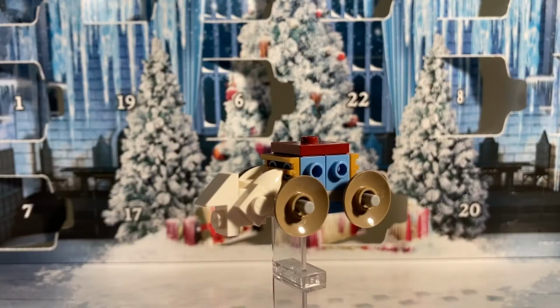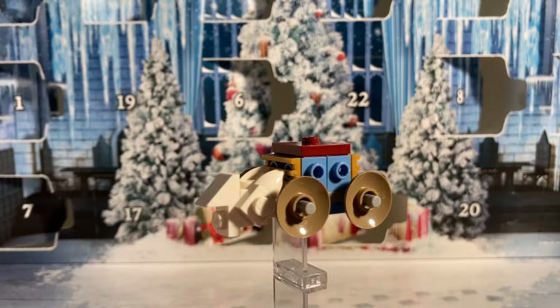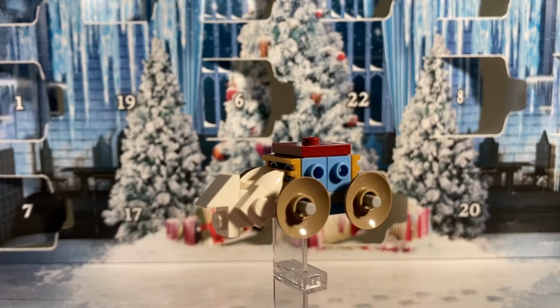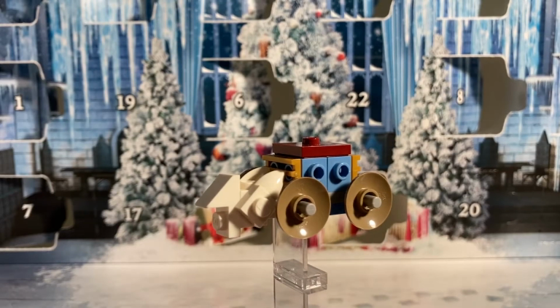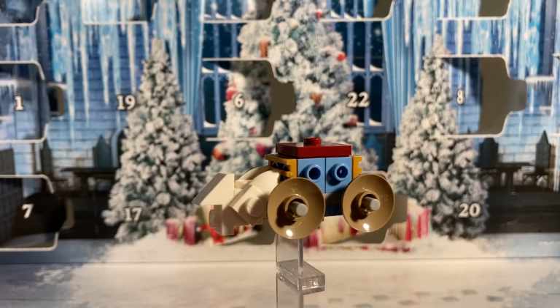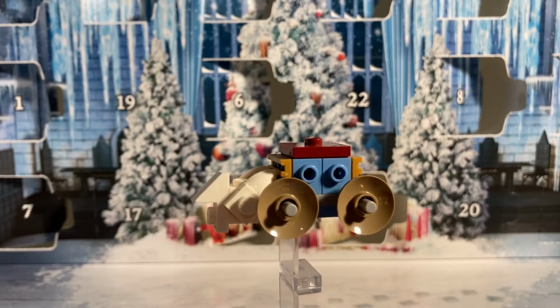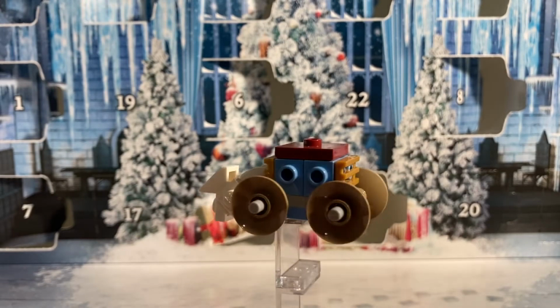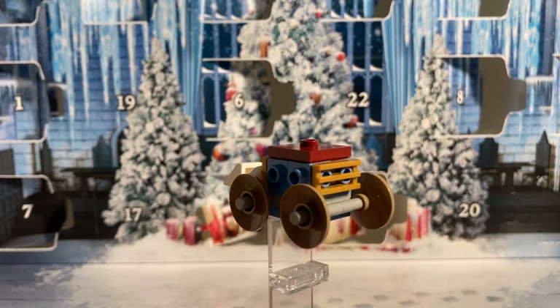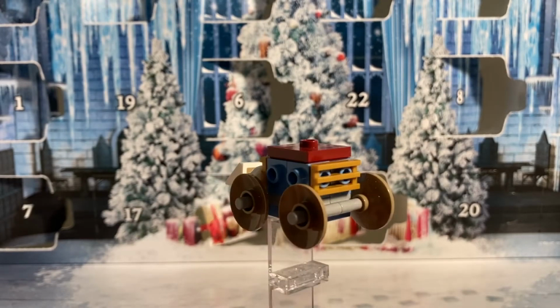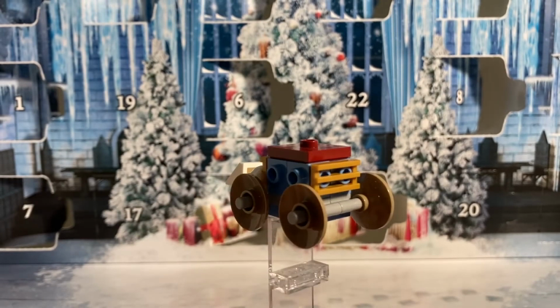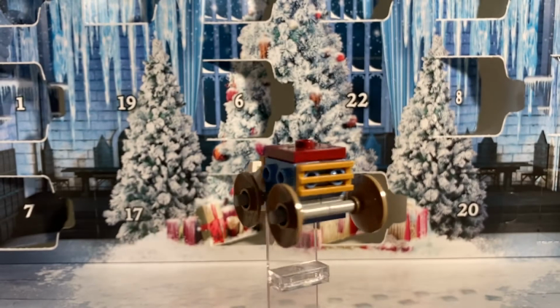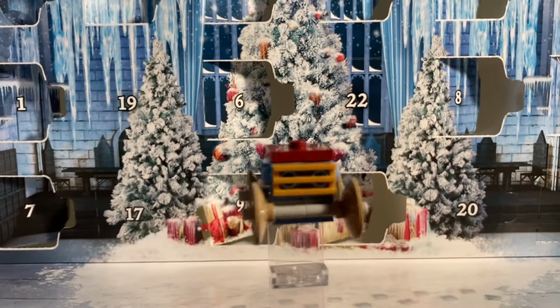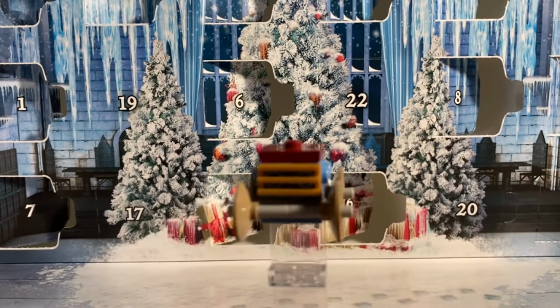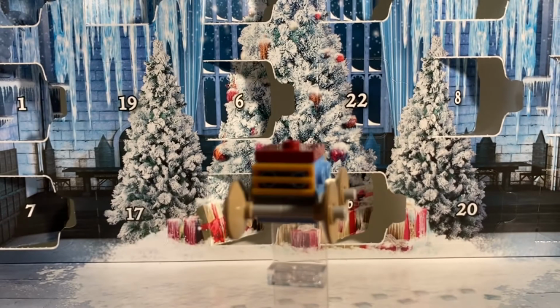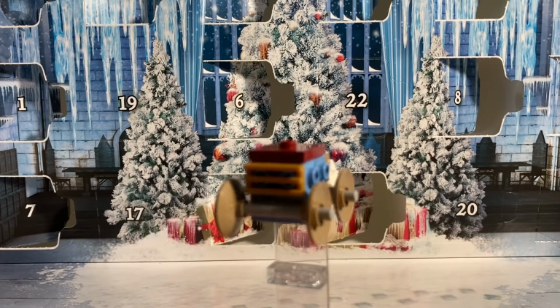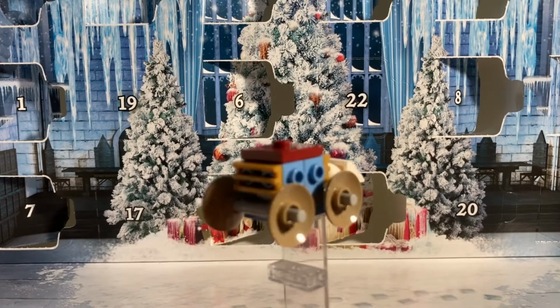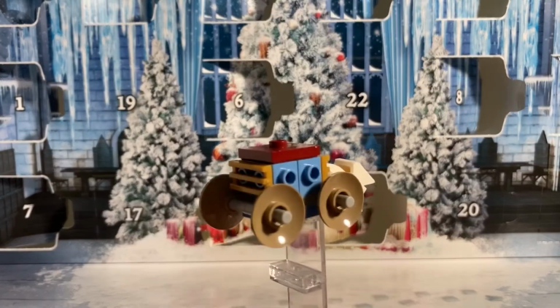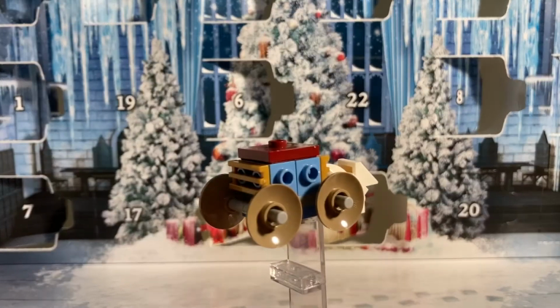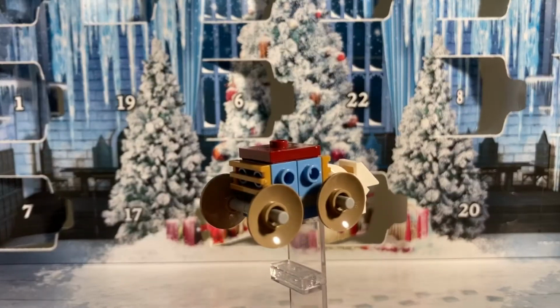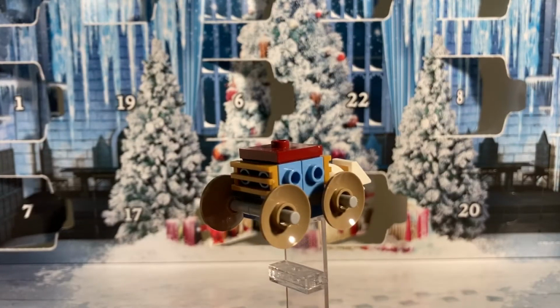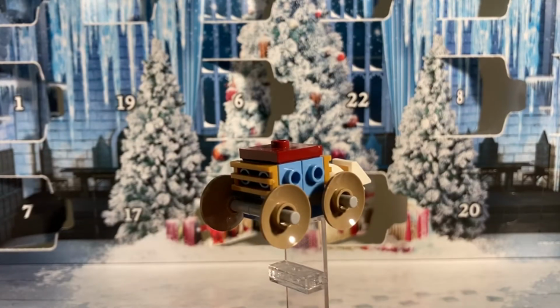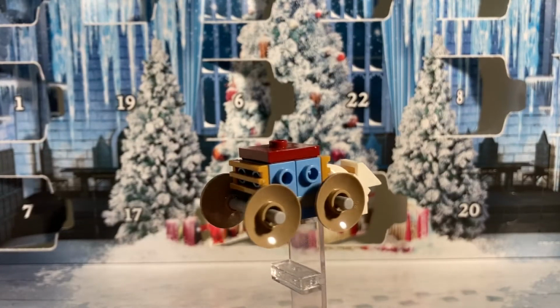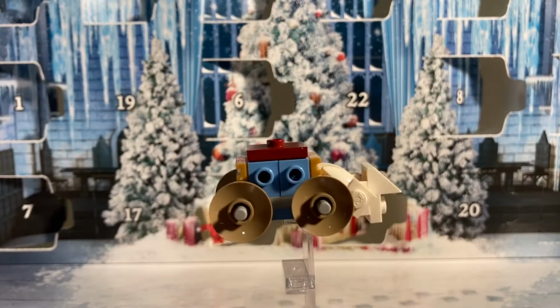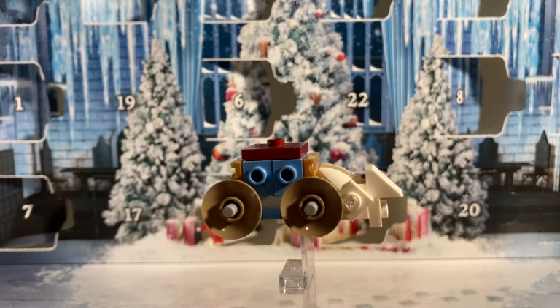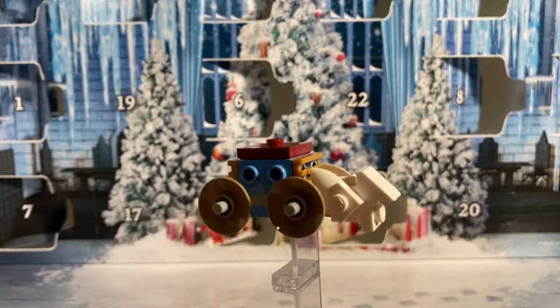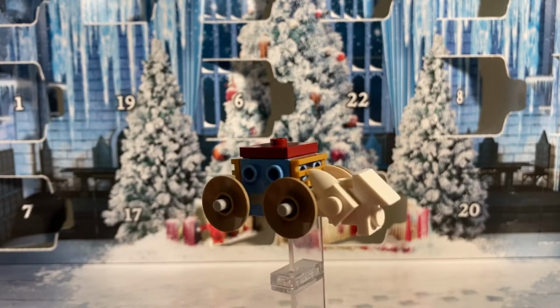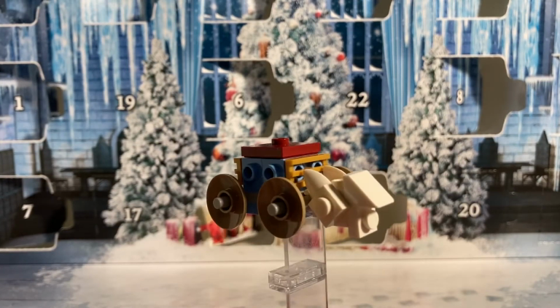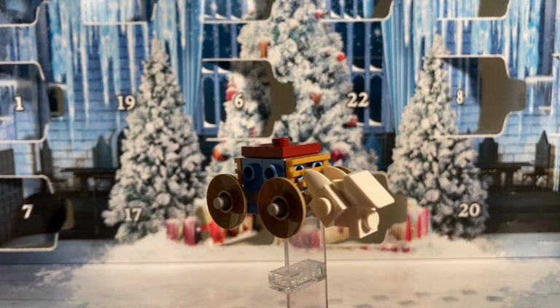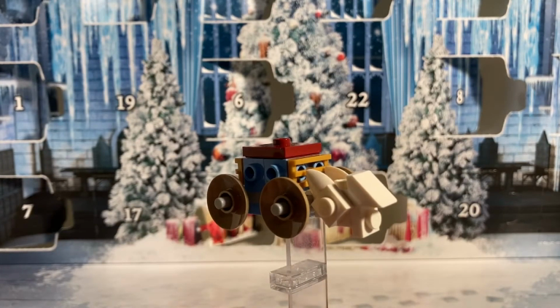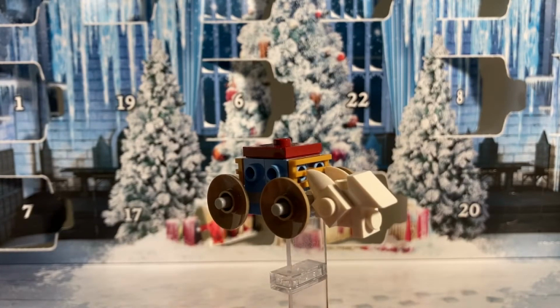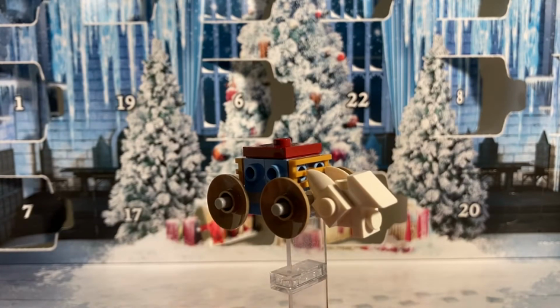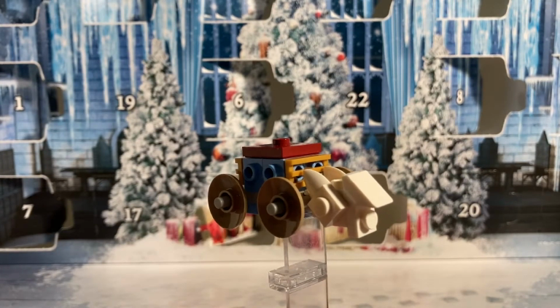On day number four we have the Beauxbatons carriage. I think this is one of the best builds by far because of the great color scheme, and on the front it has a small pegasus that's carrying the carriage.